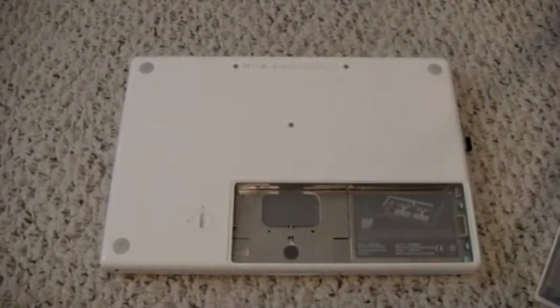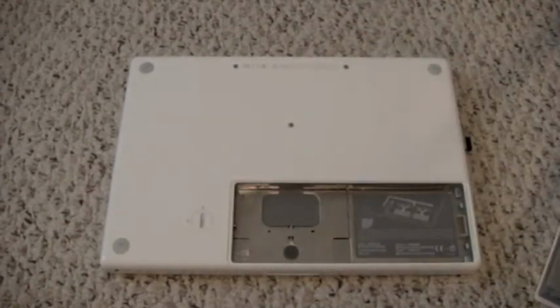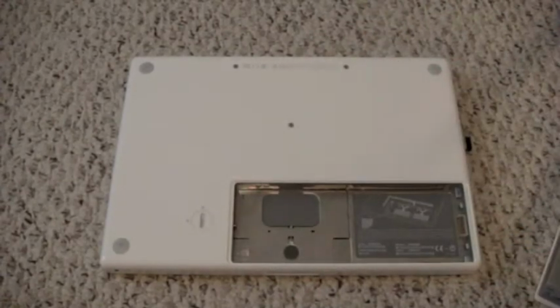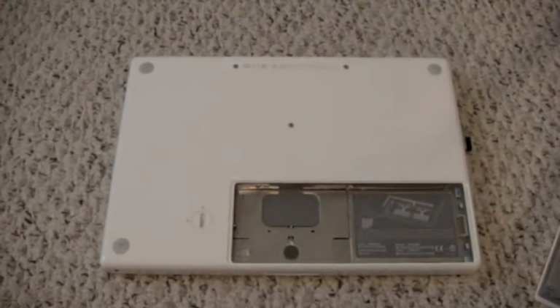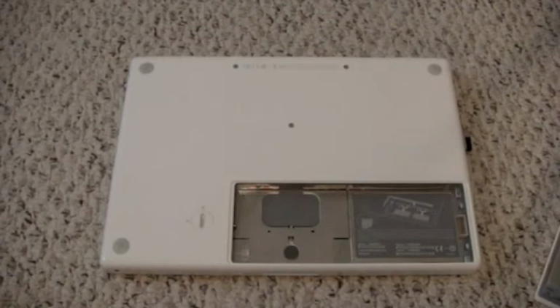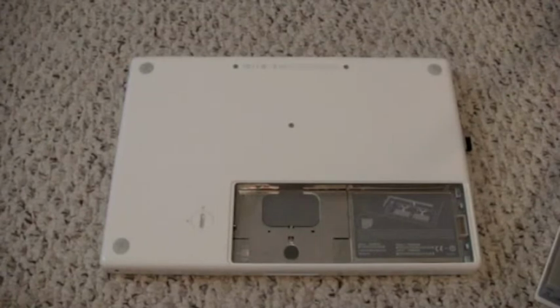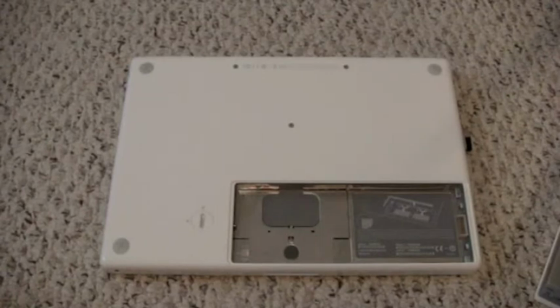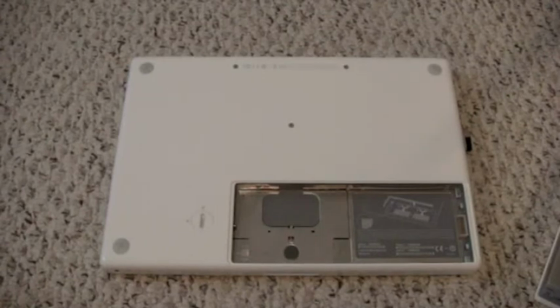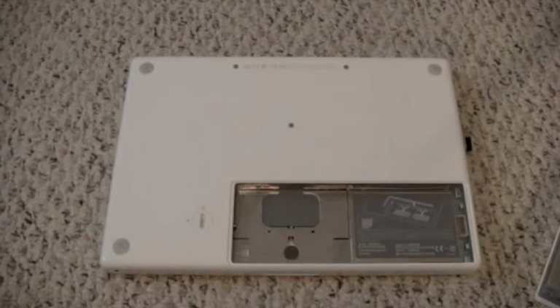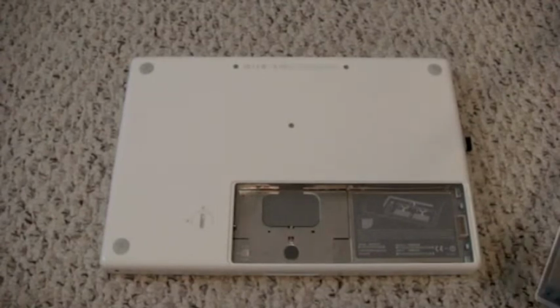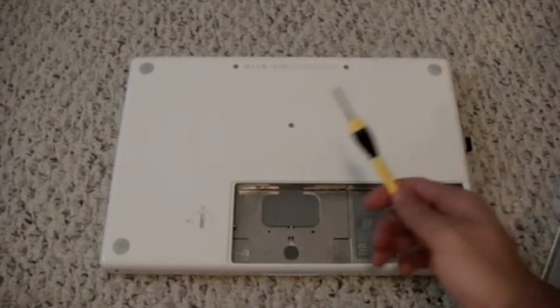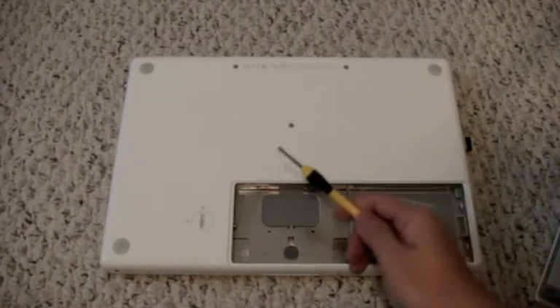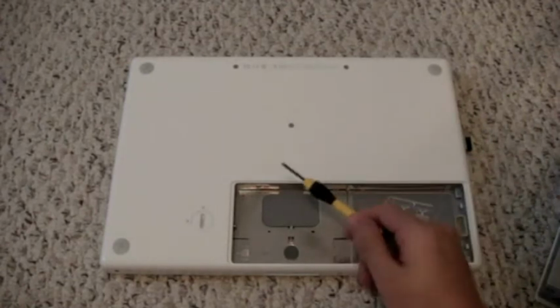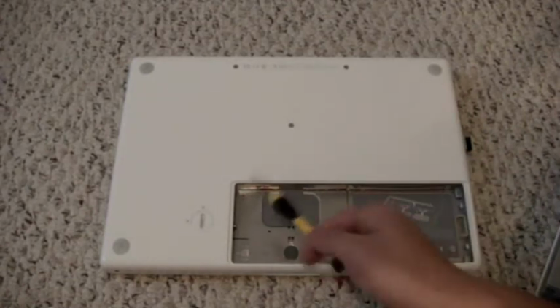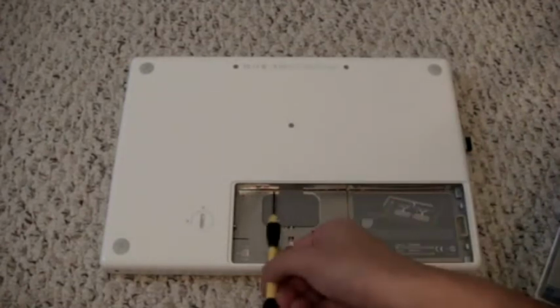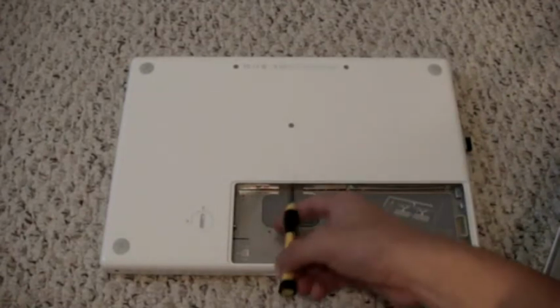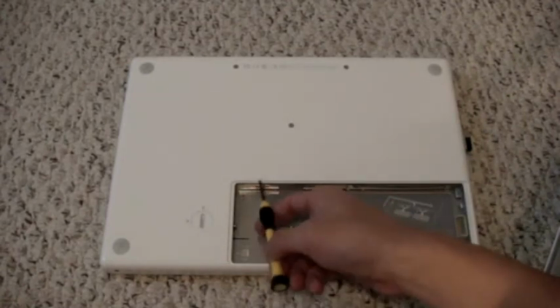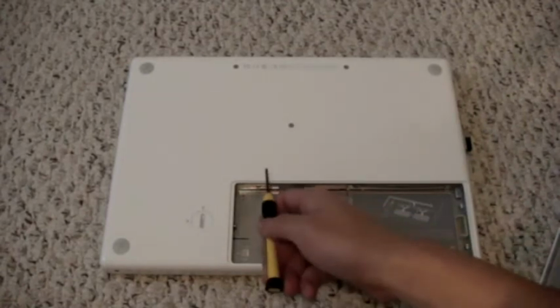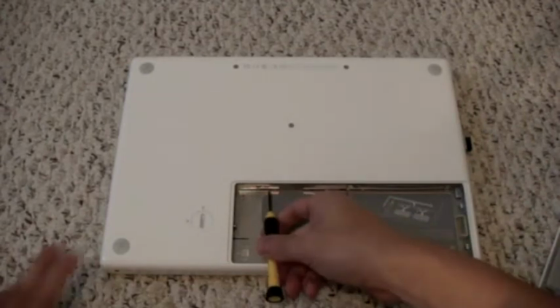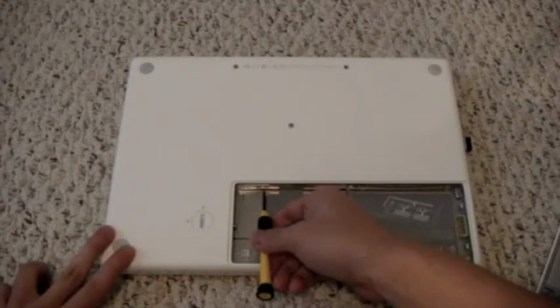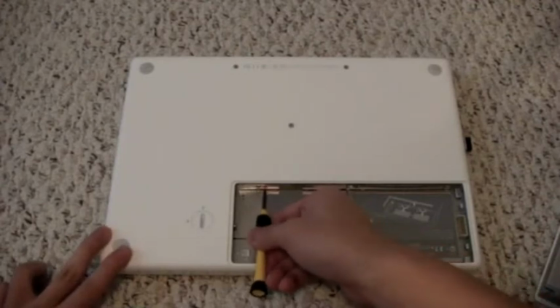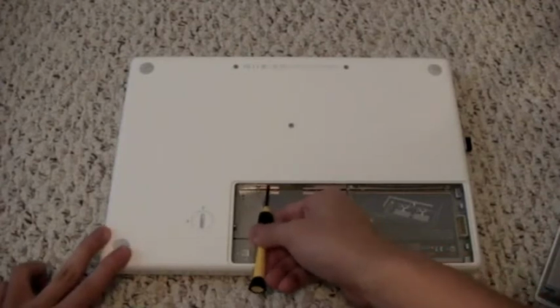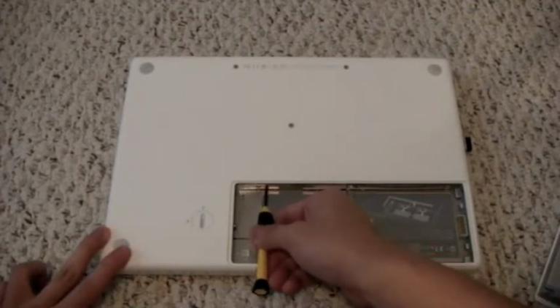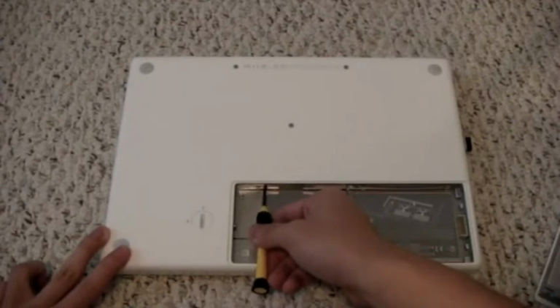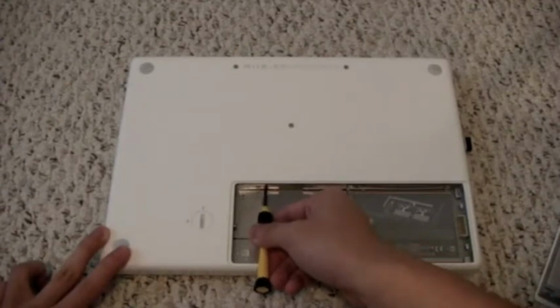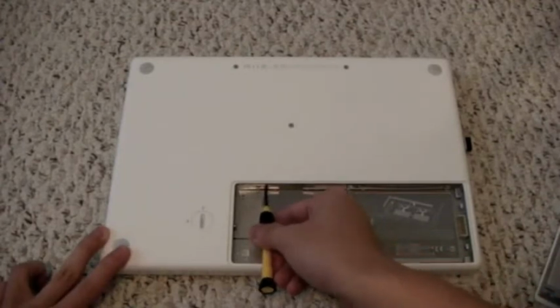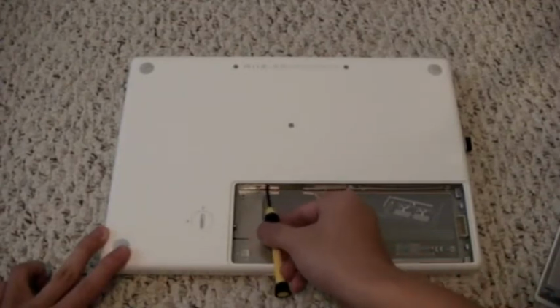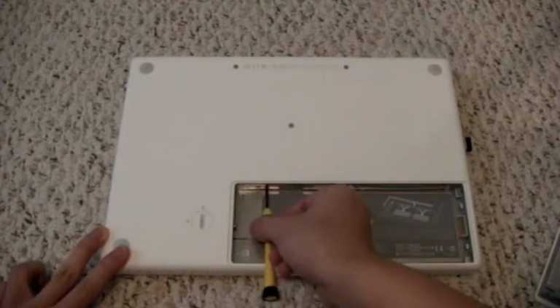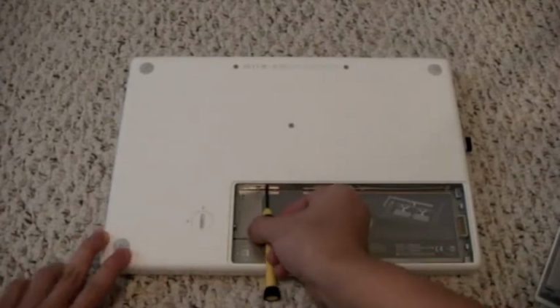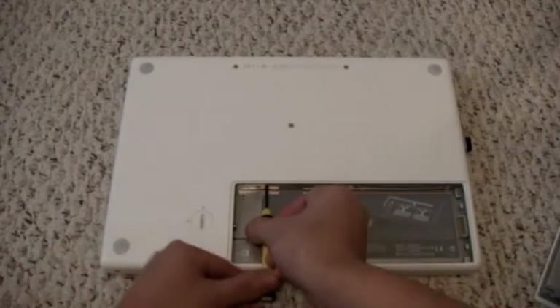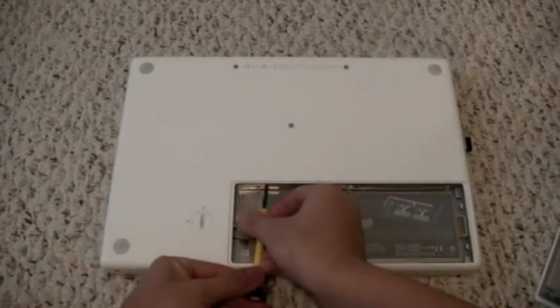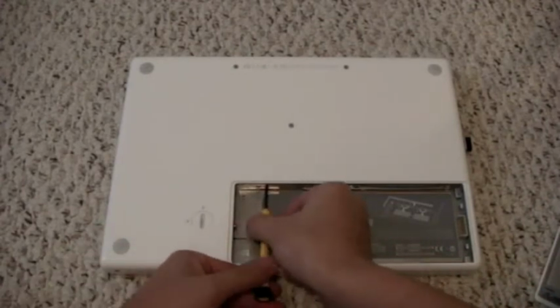Now, there are three screws on the top that we need to remove. This holds access to the RAM slots and the hard drive bay.